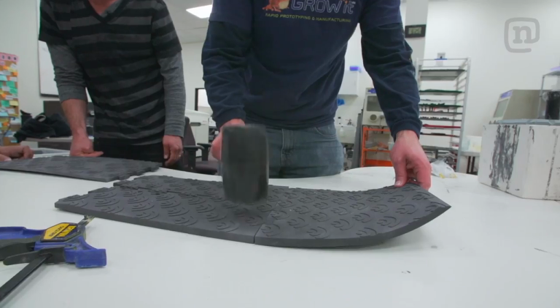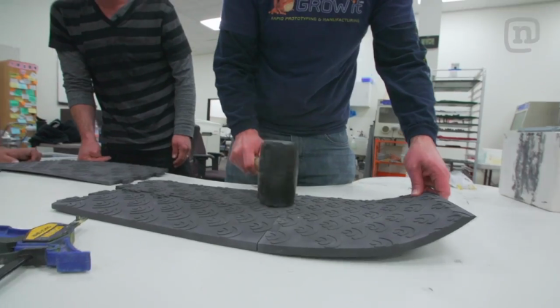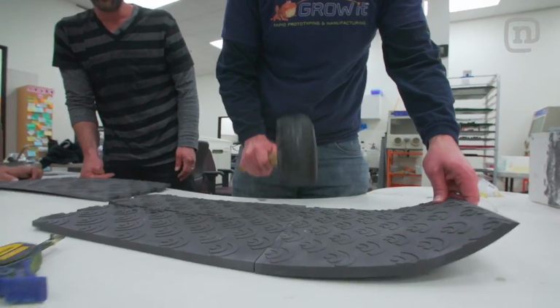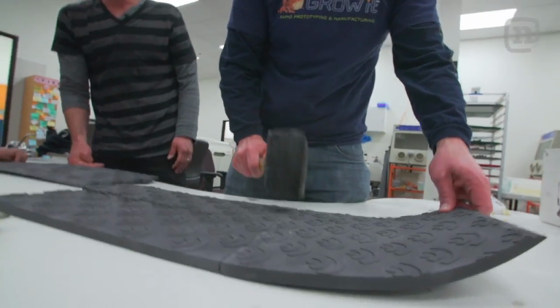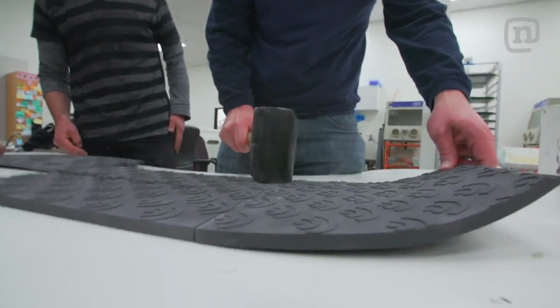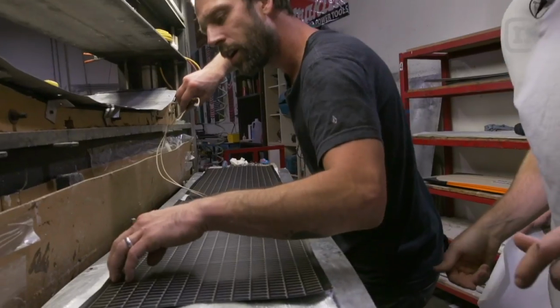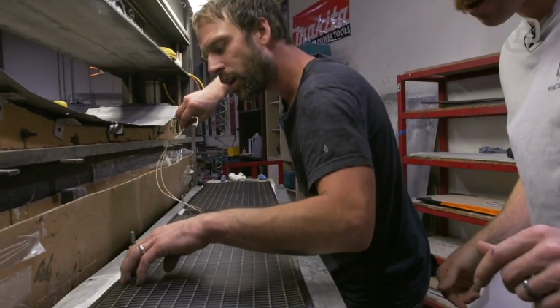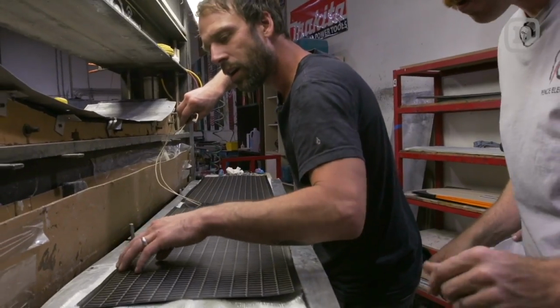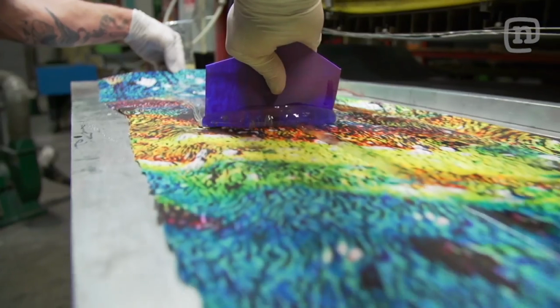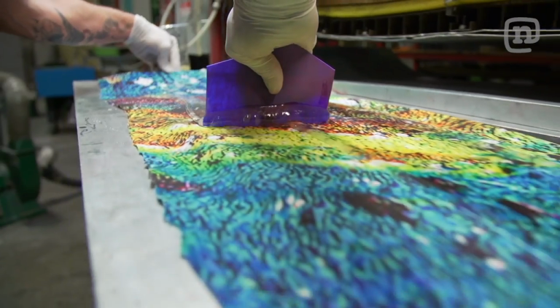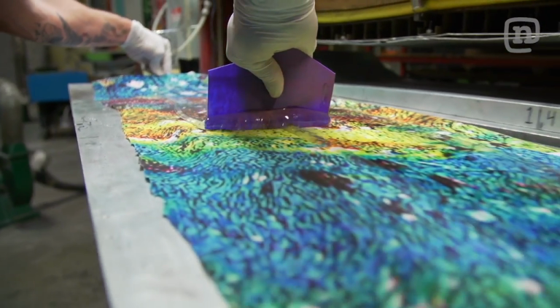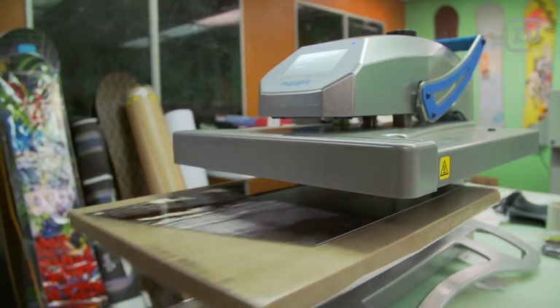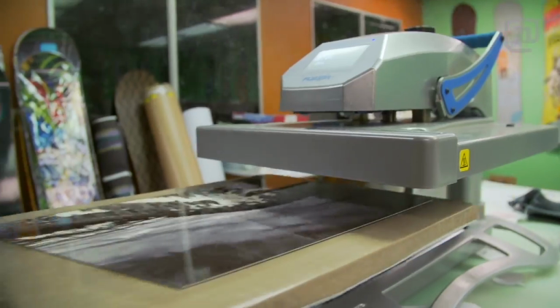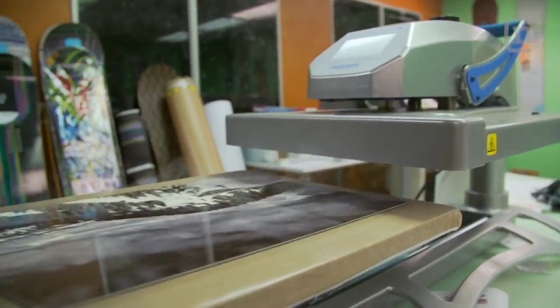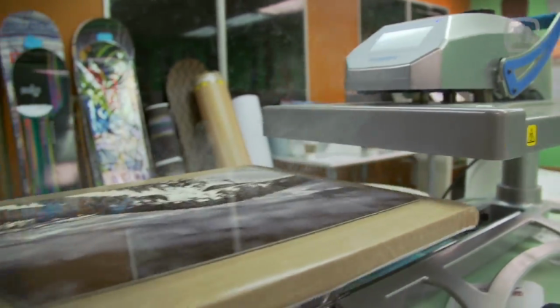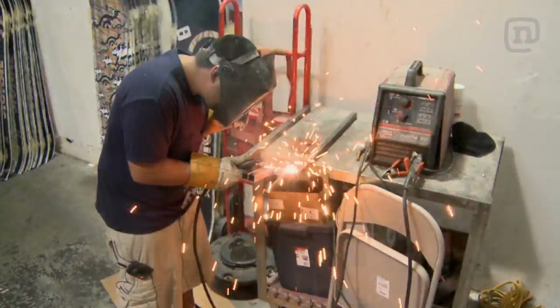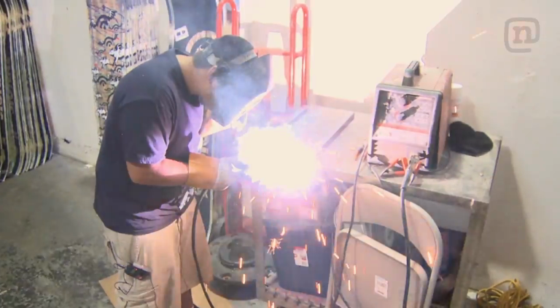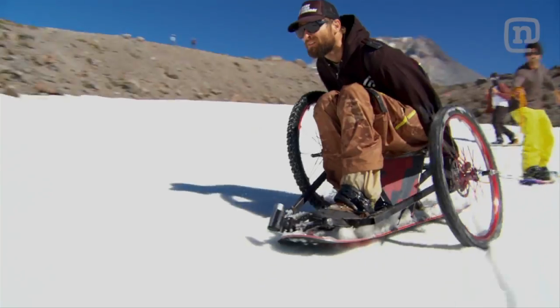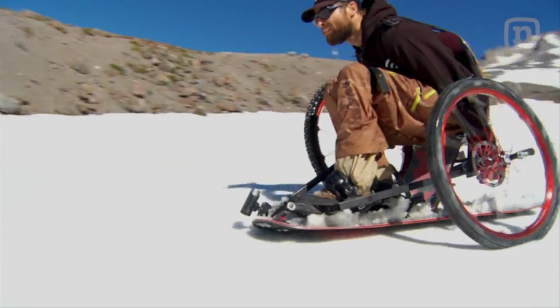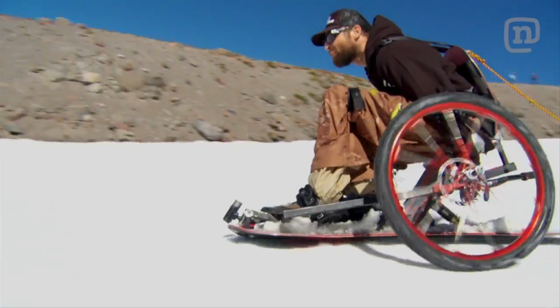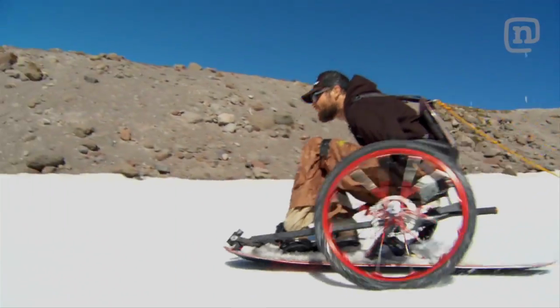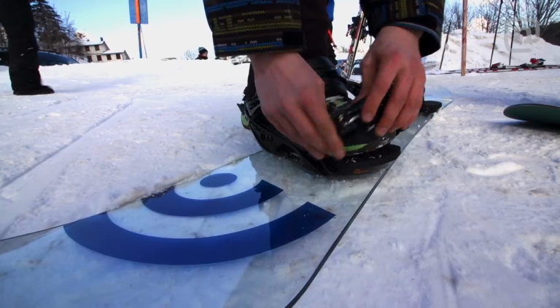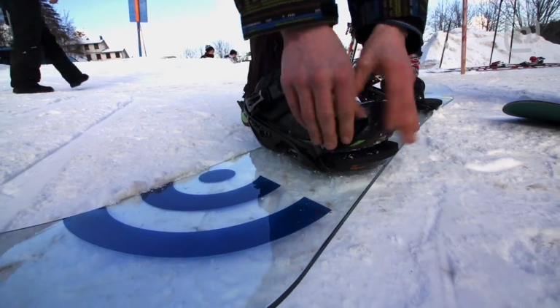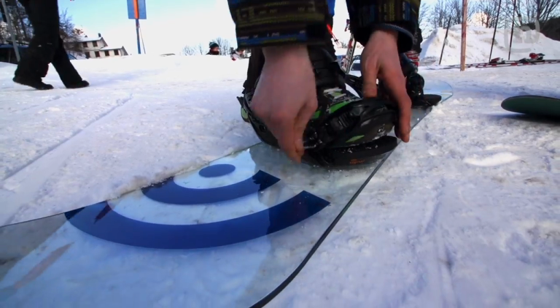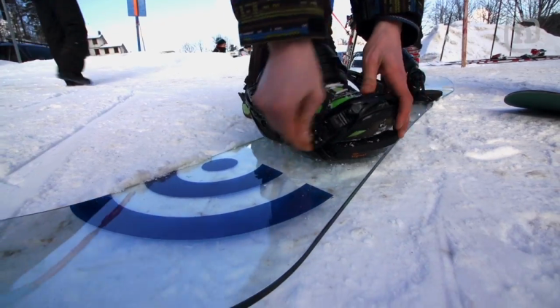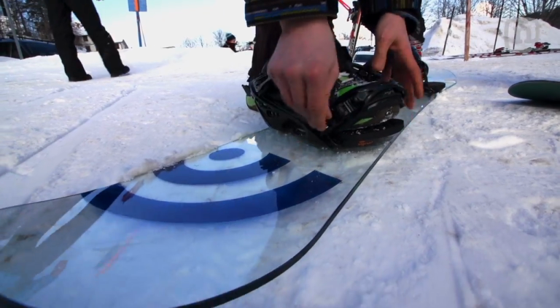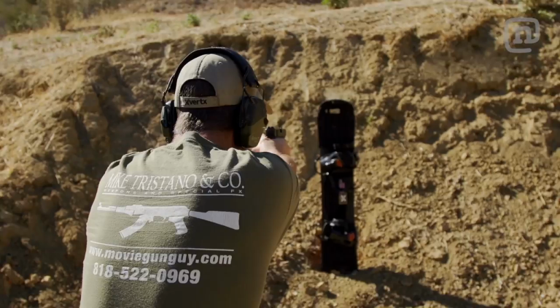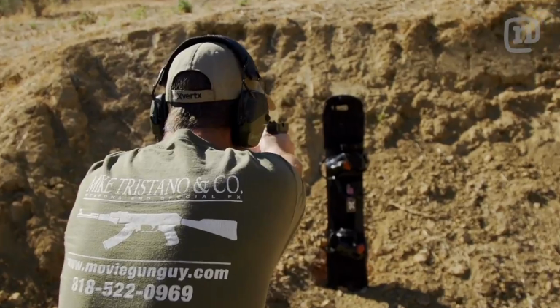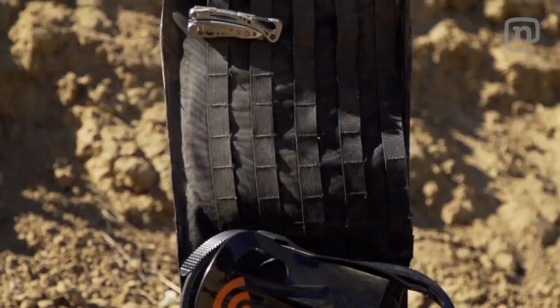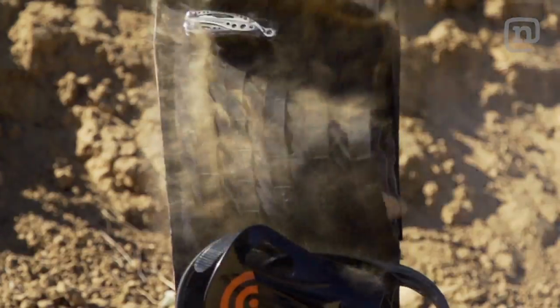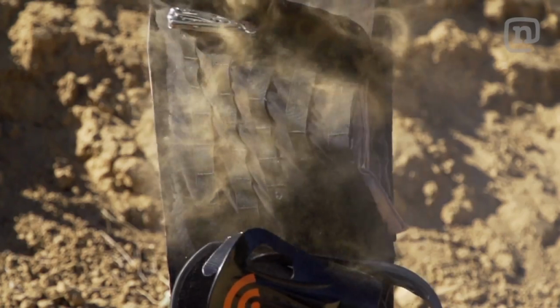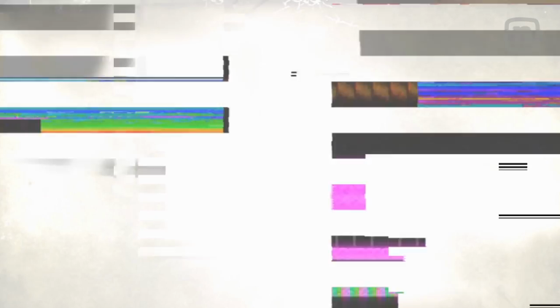This is Every Third Thursday, a chance for us to have some fun in our factory, get creative with board design and materials, just get spontaneous, come up with a theme, and build it.